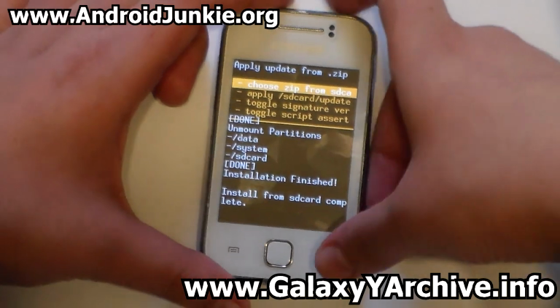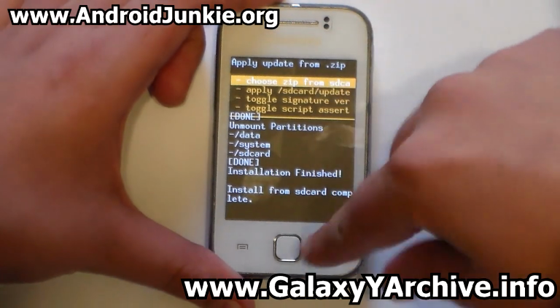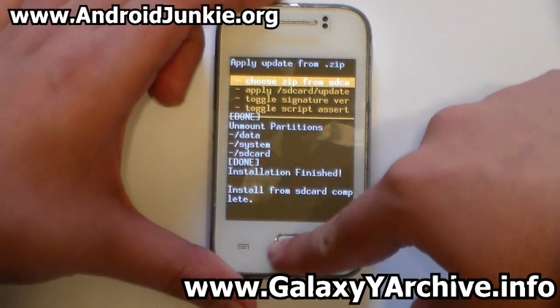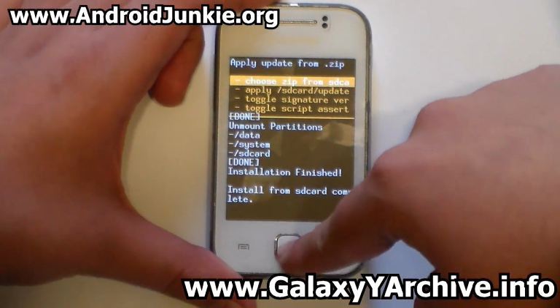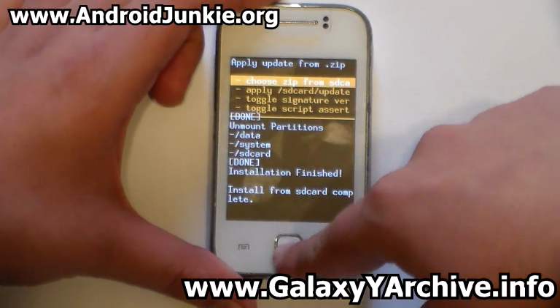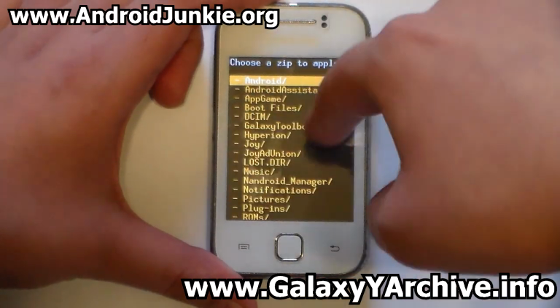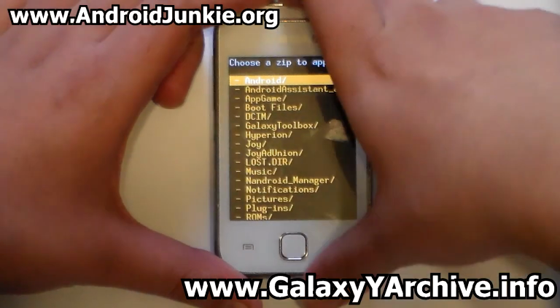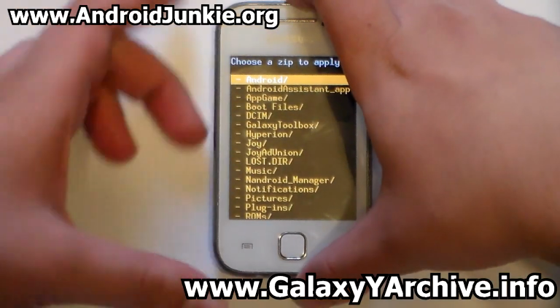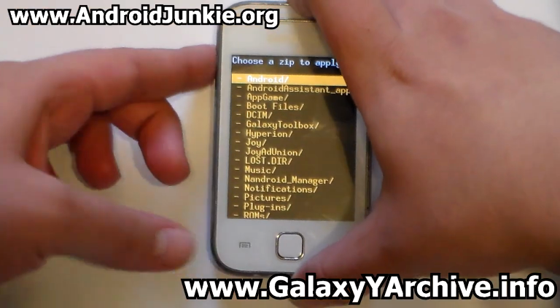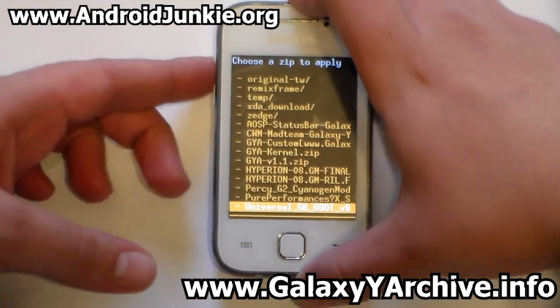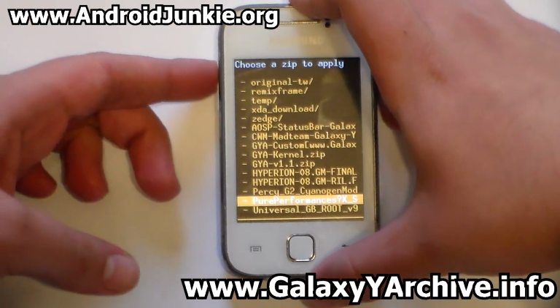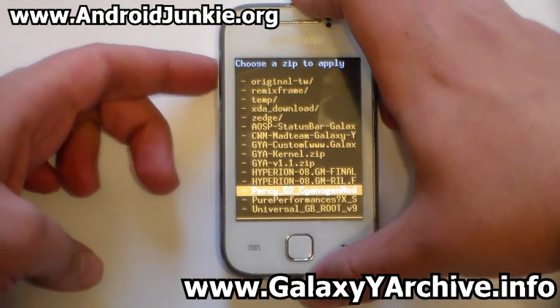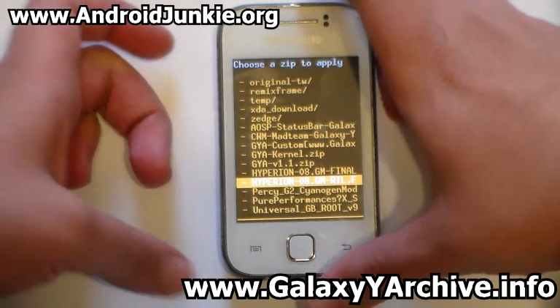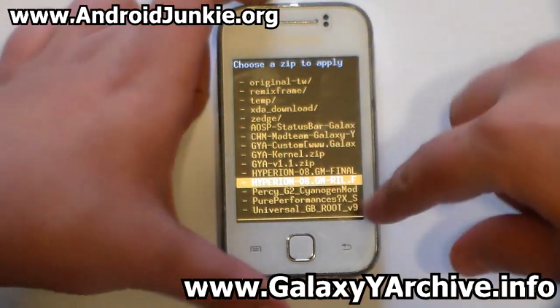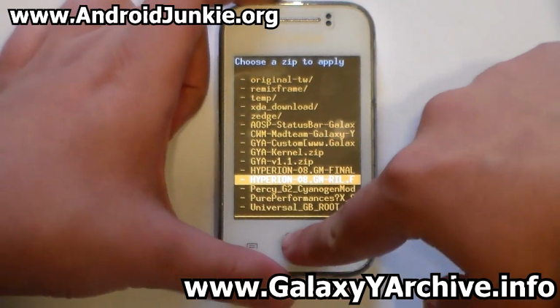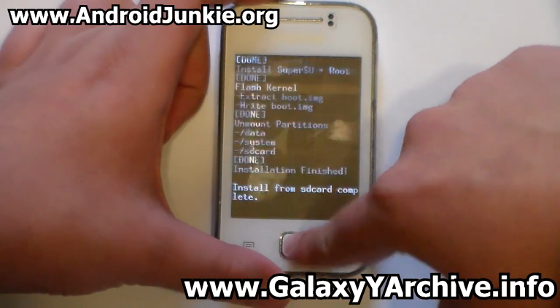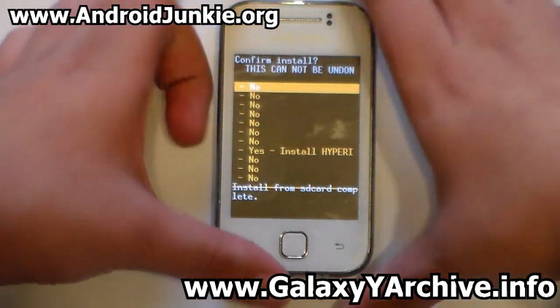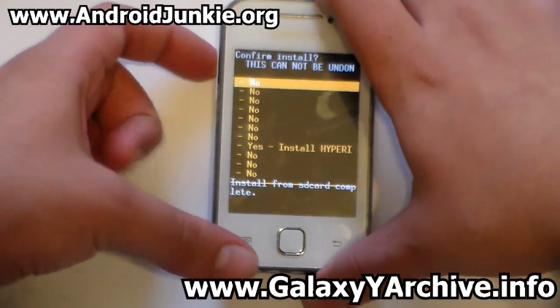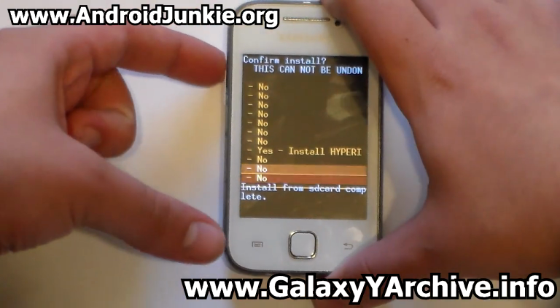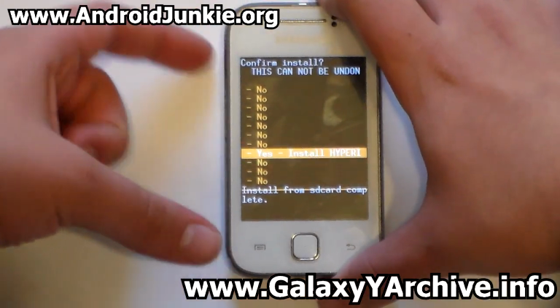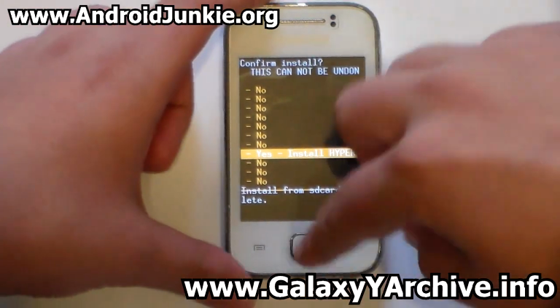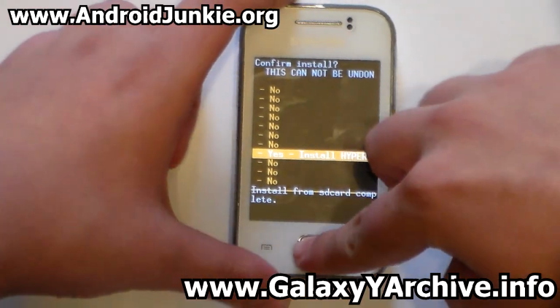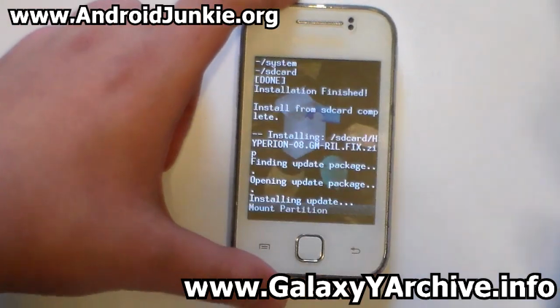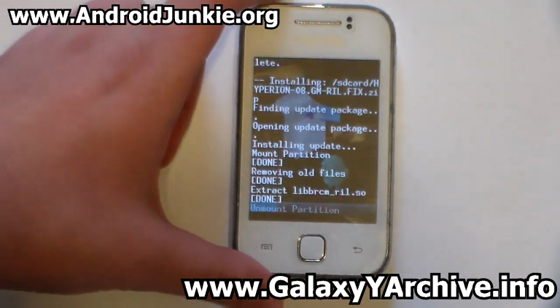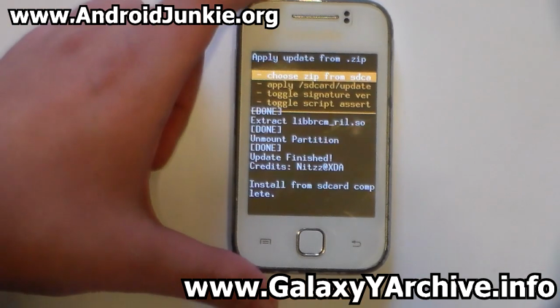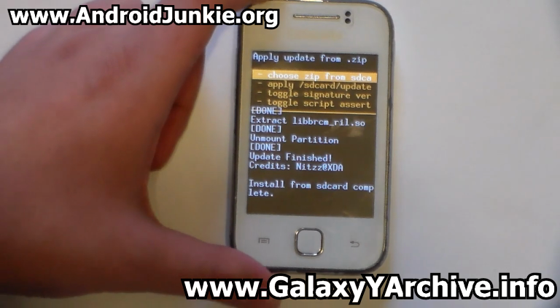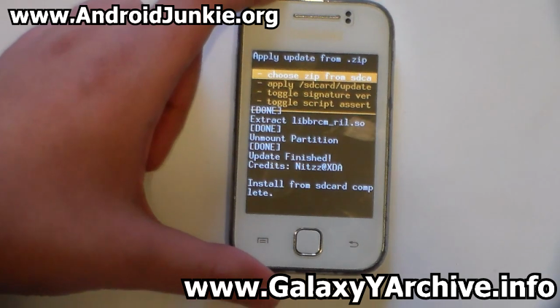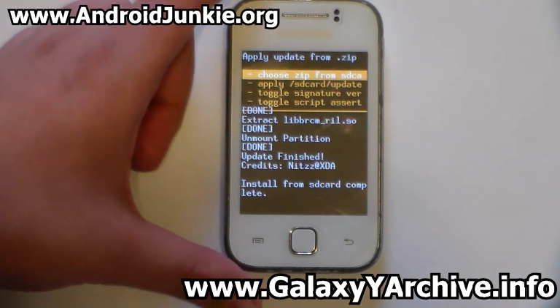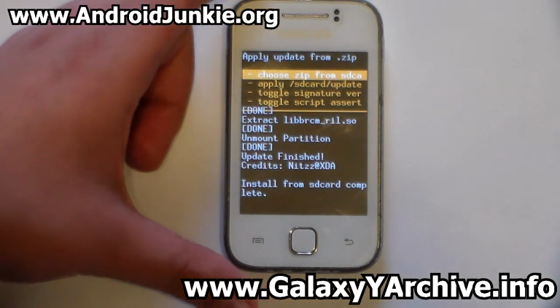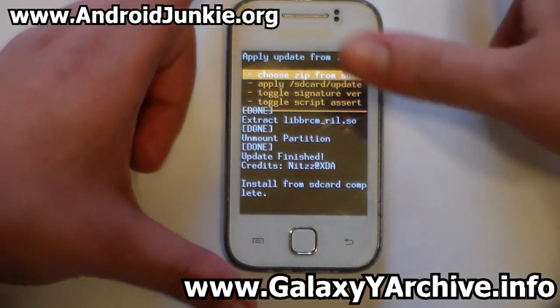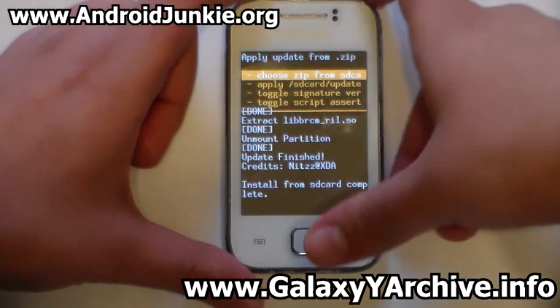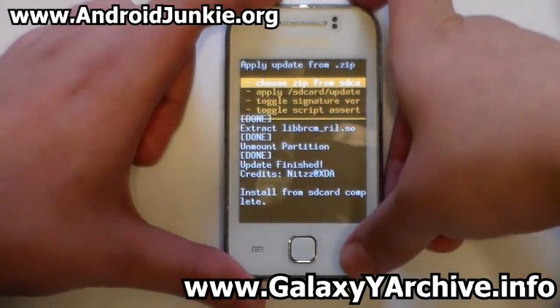Once again choose 'Zip from SD Card' and navigate to the Hyperion 8 GM RILFIX. Choose yes to confirm this one as well, and there you have it — we are done.